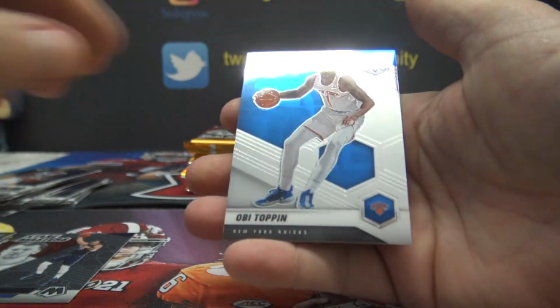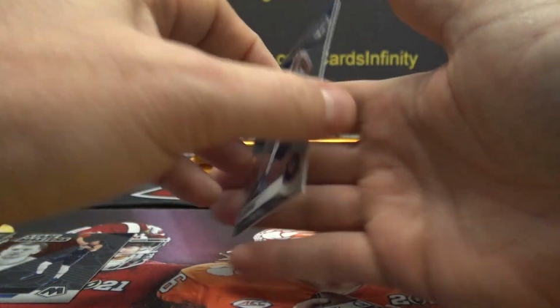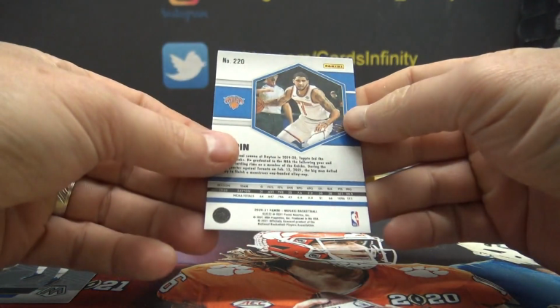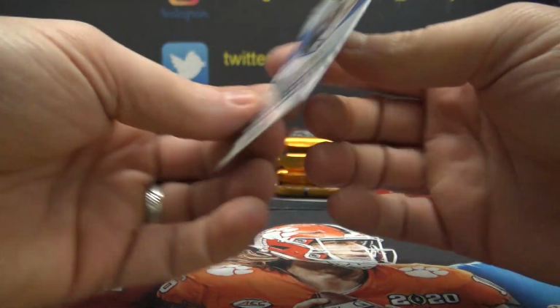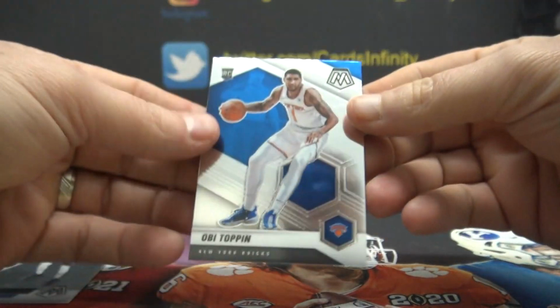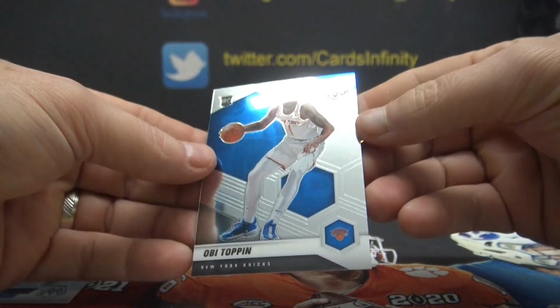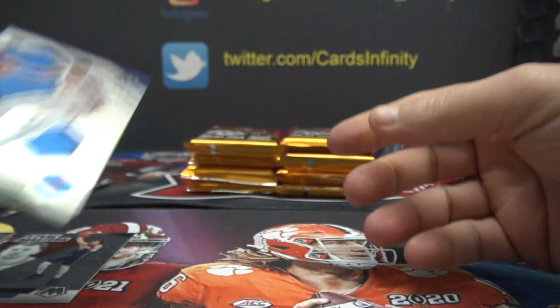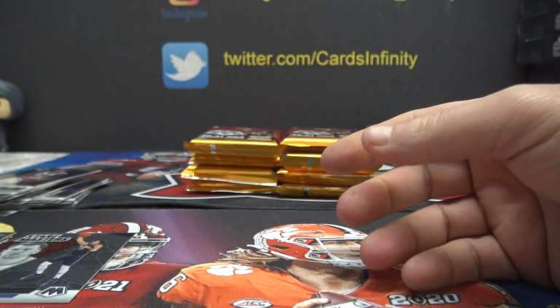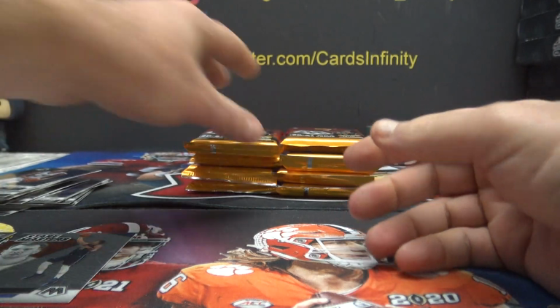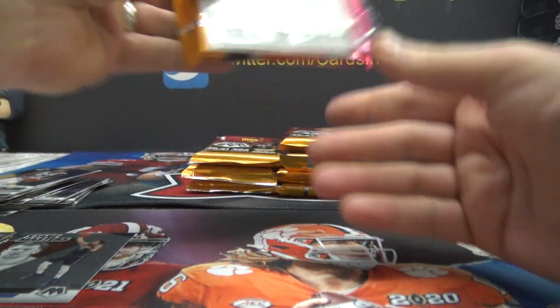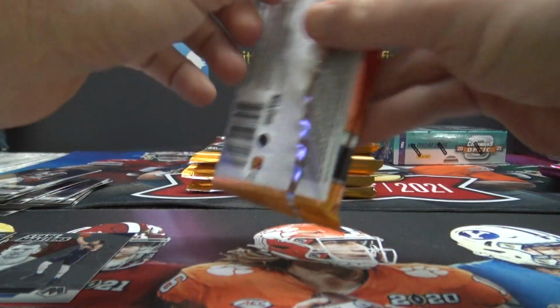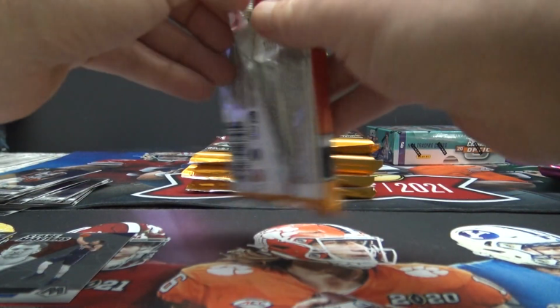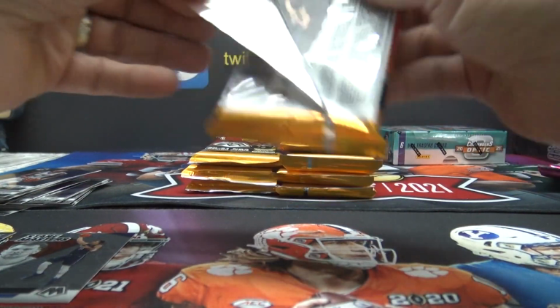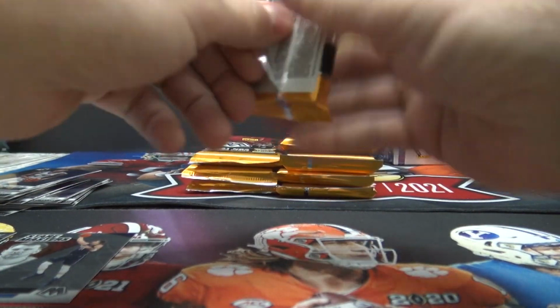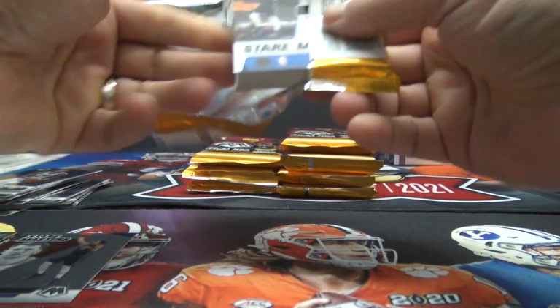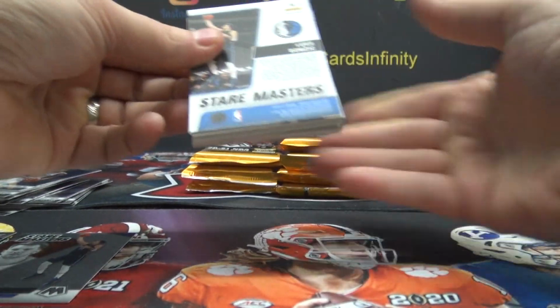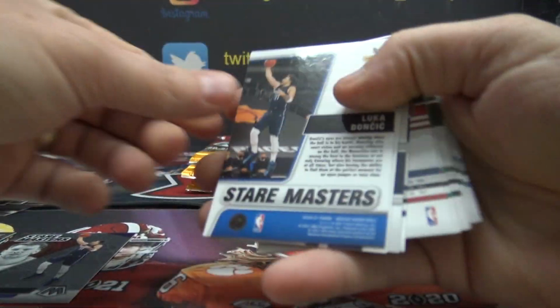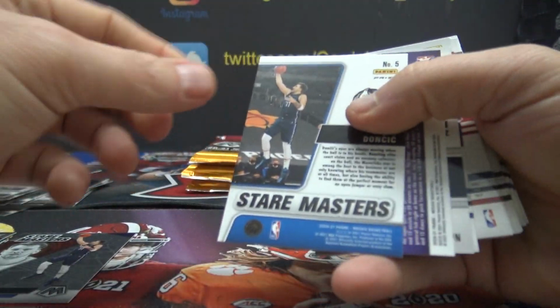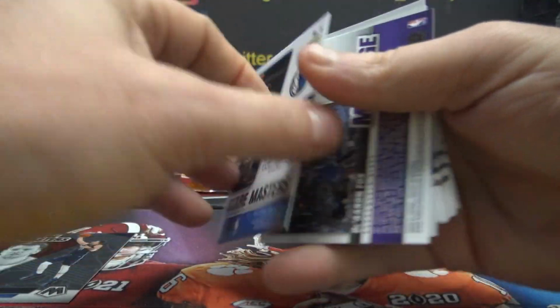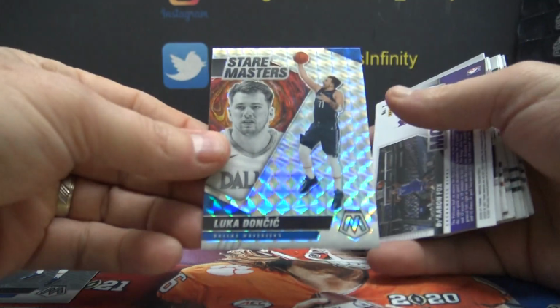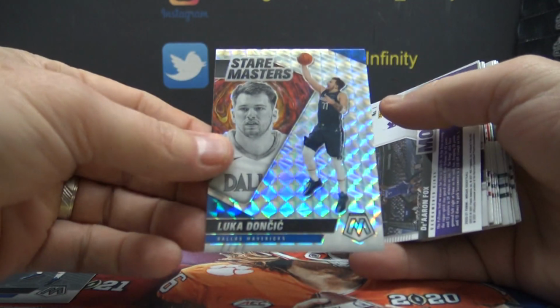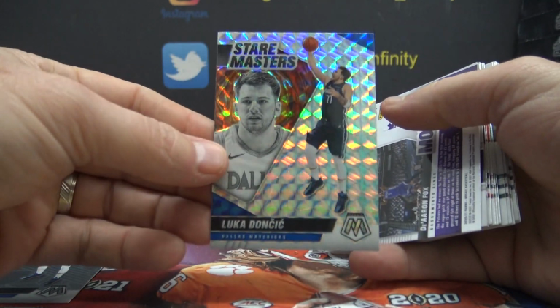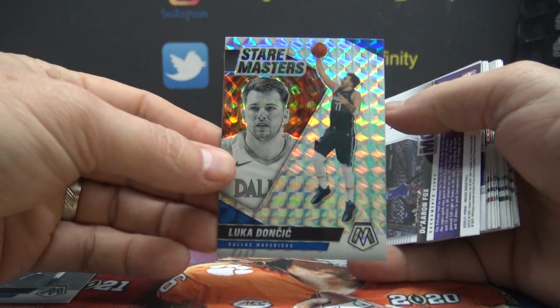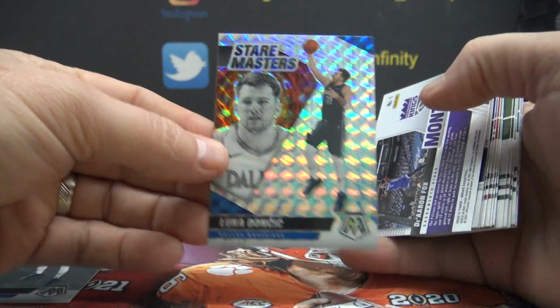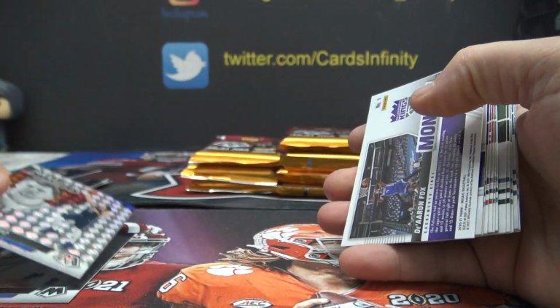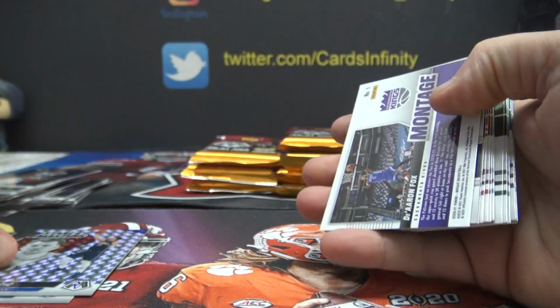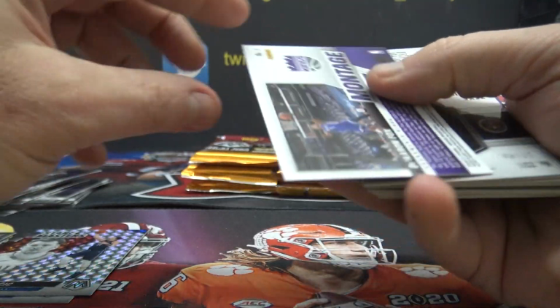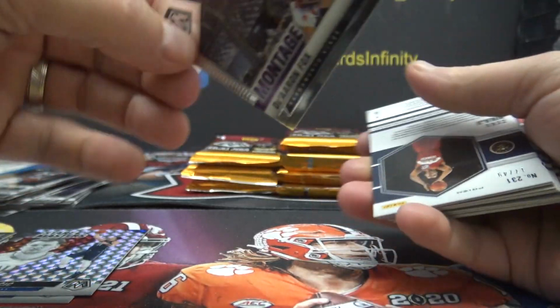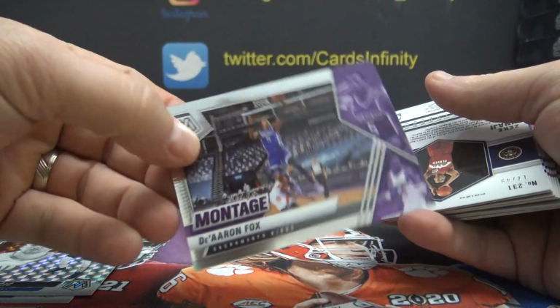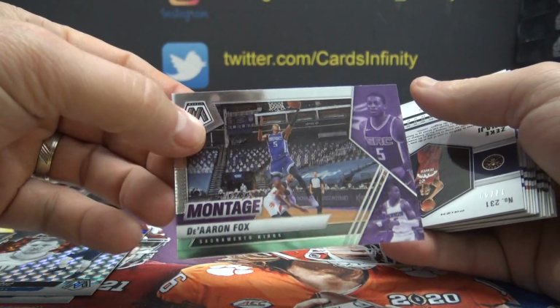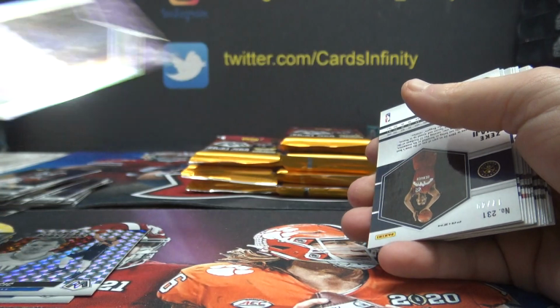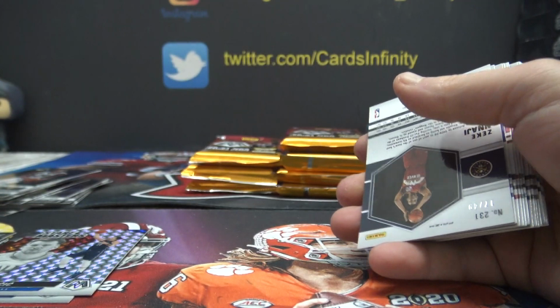Cole Anthony debut is an eight and OB Toppin is a zero. Hey, we got Luca again — five — this is the mosaic version, one on the Aaron Fox.